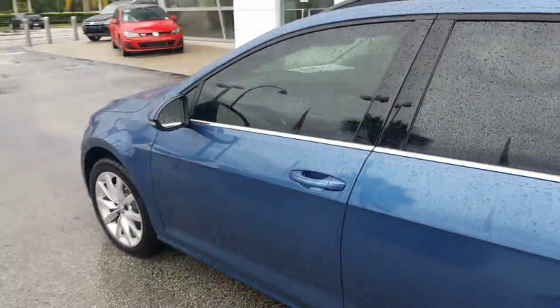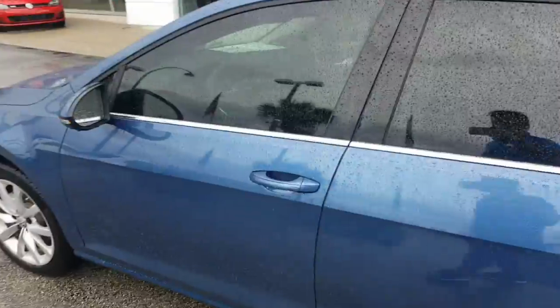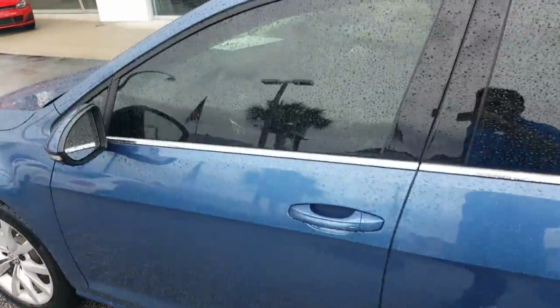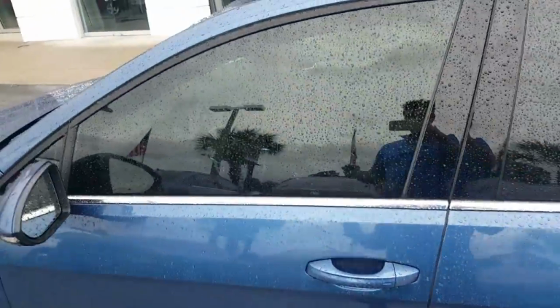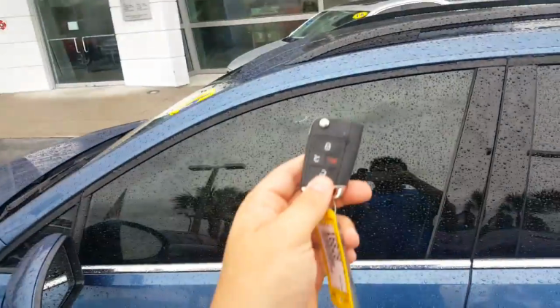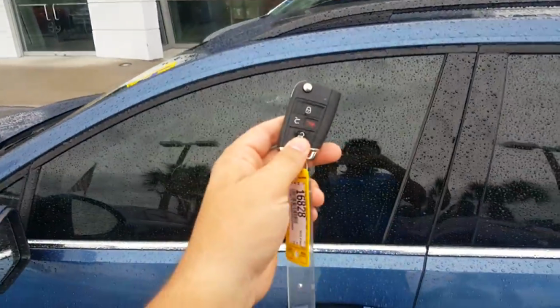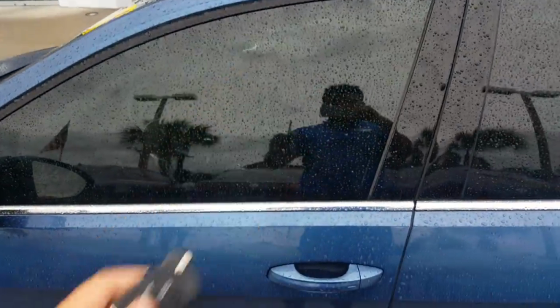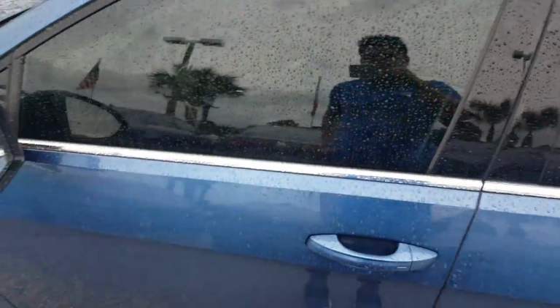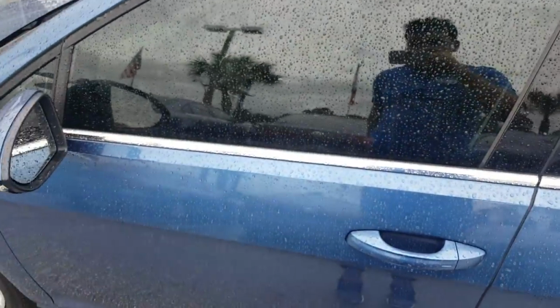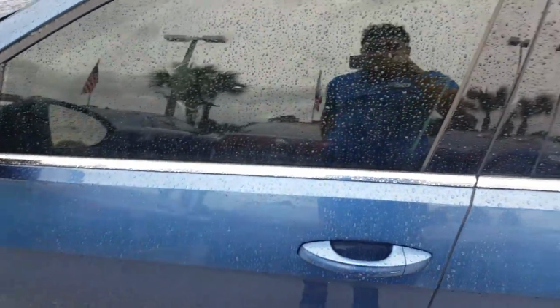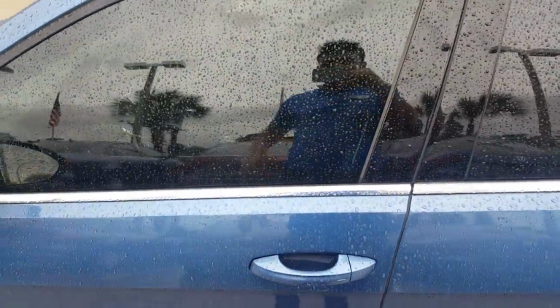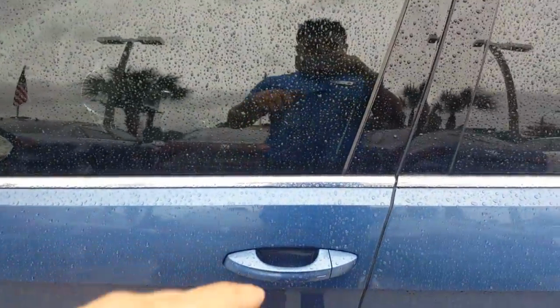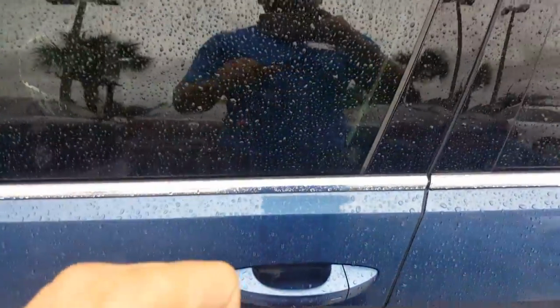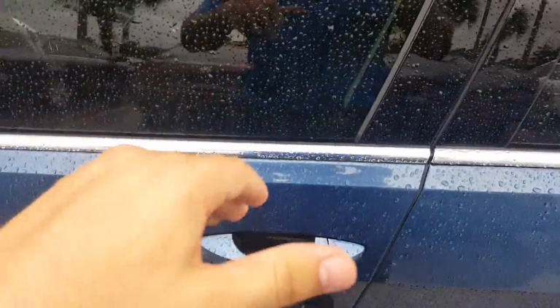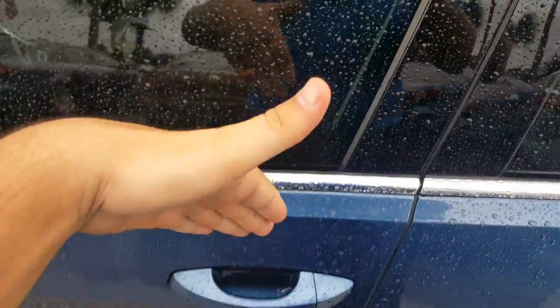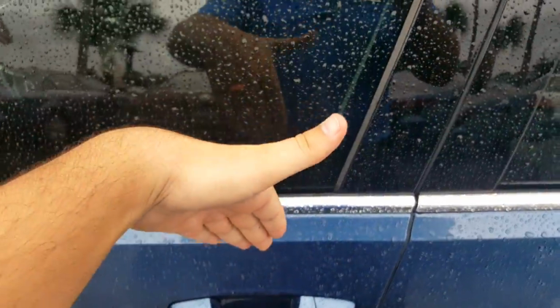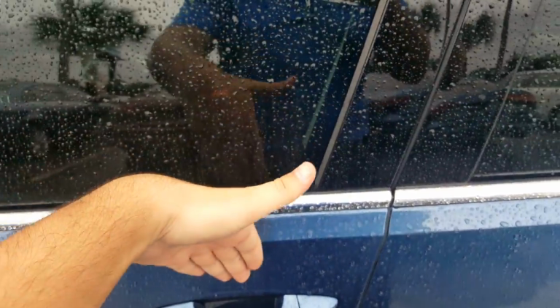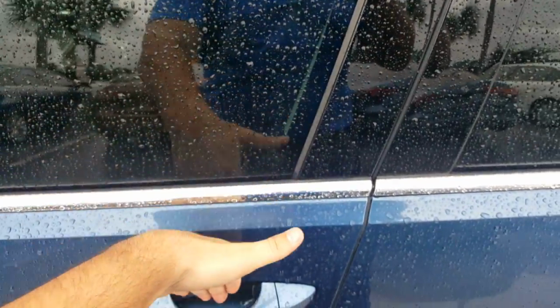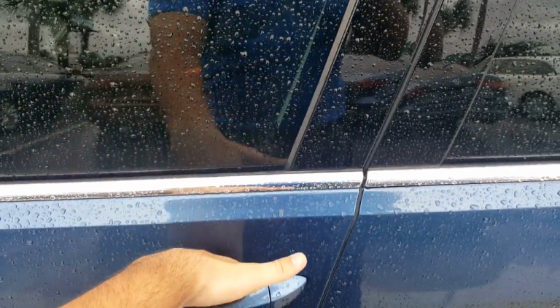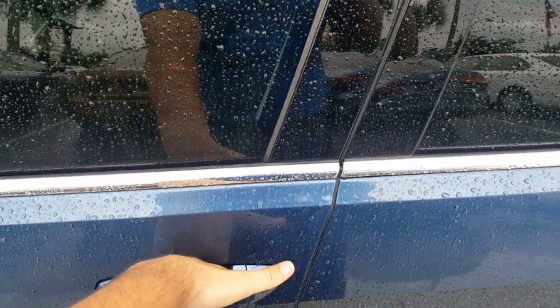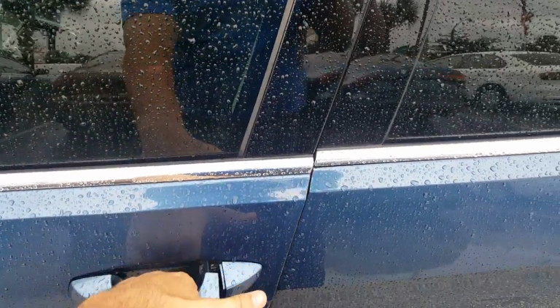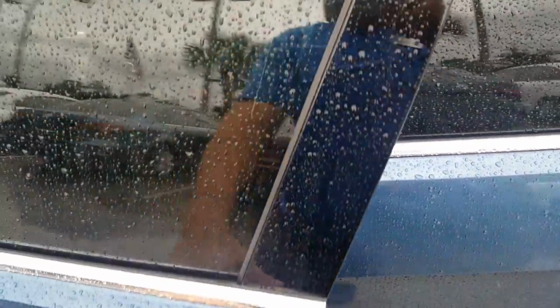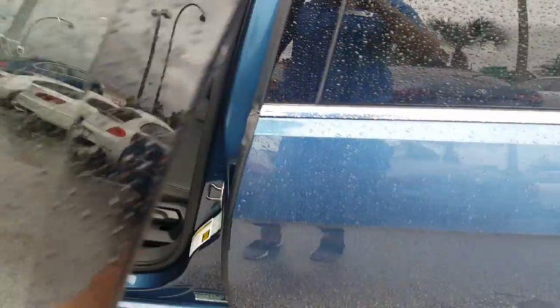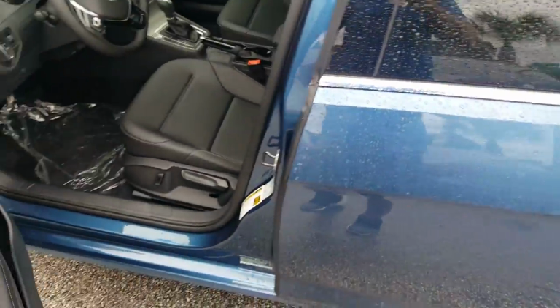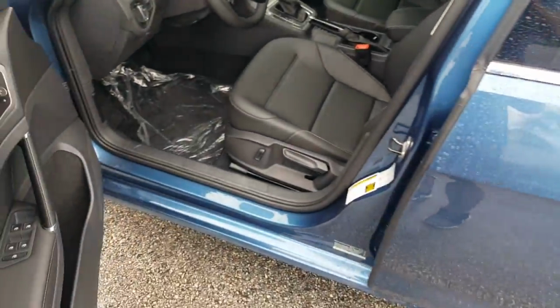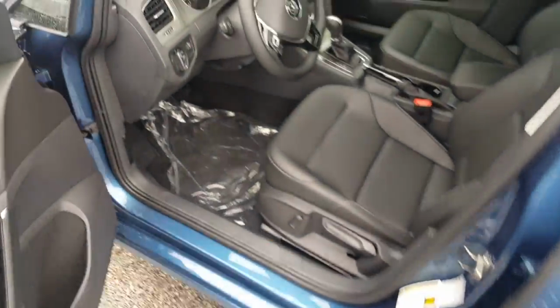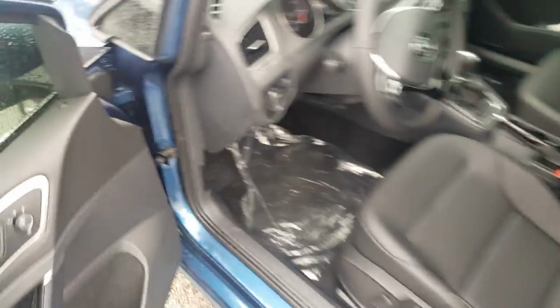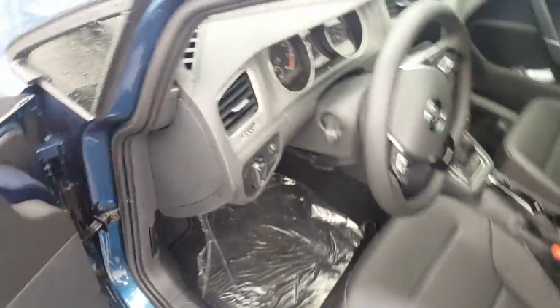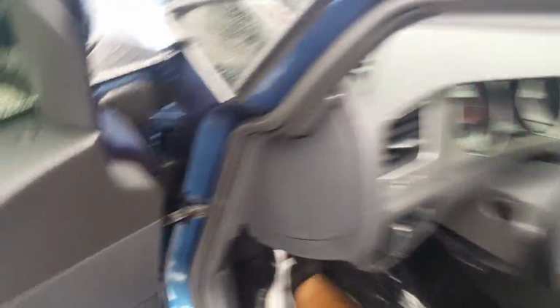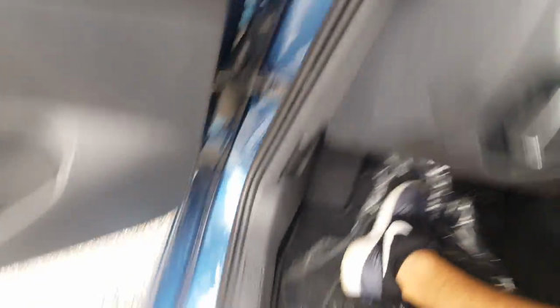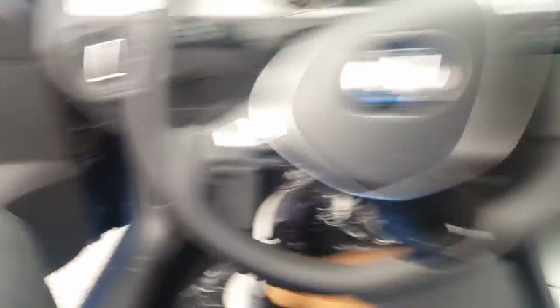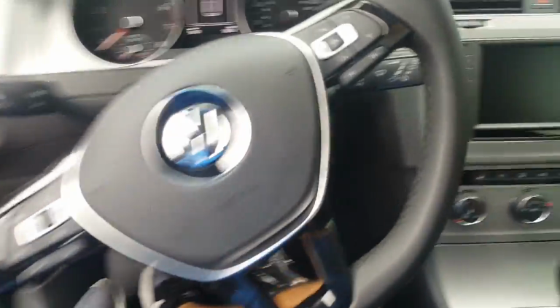One of the coolest features the Sports Wagon has: if I put this key in my pocket, all you have to do is walk up to the door, slide your hand under, and it unlocks — and you simply open it and get inside the car.